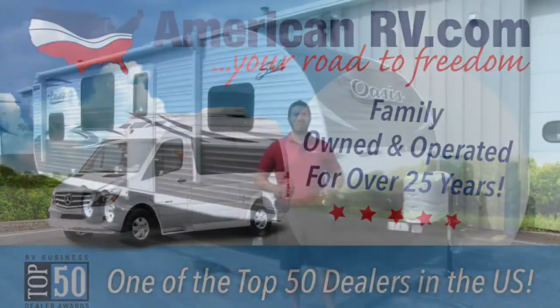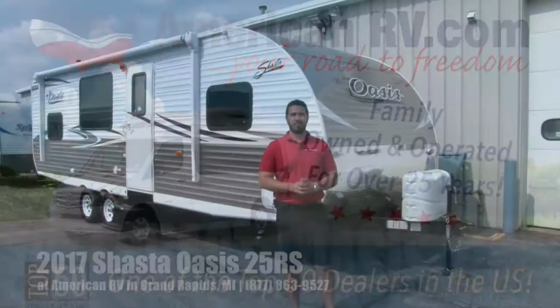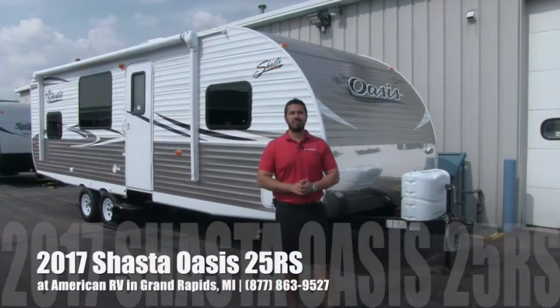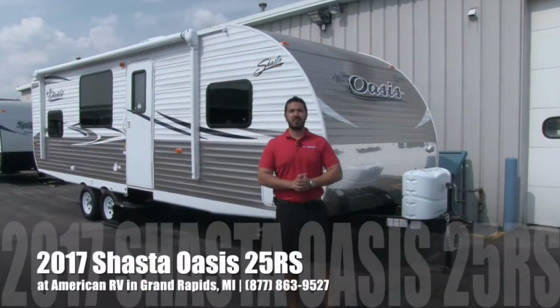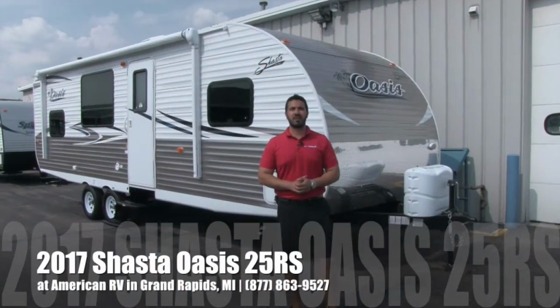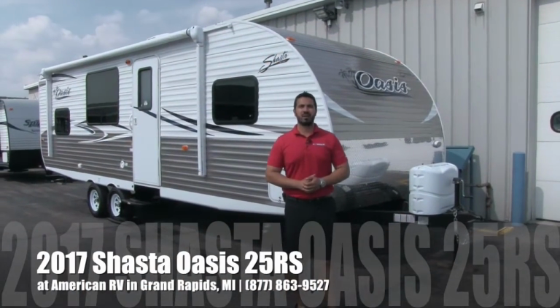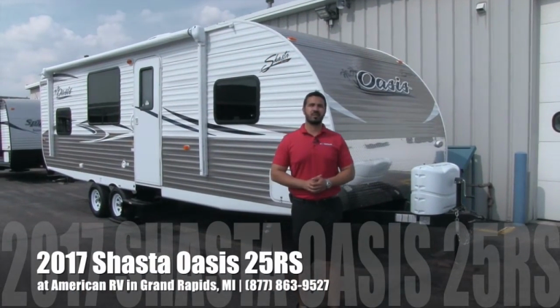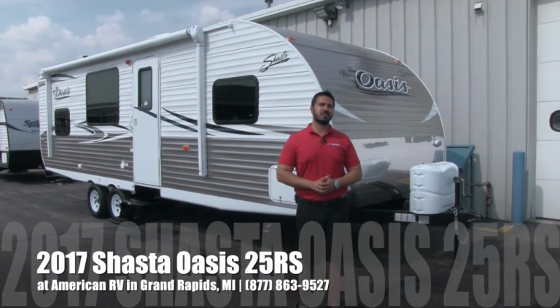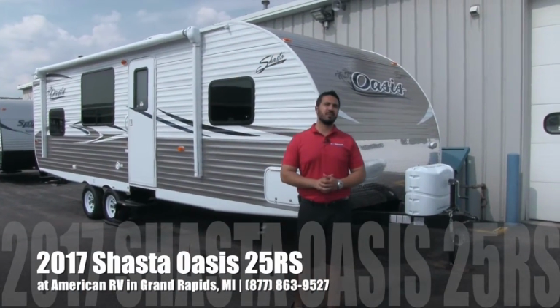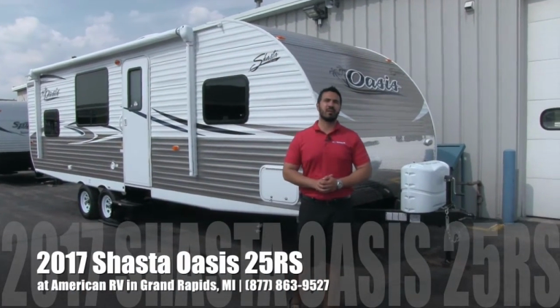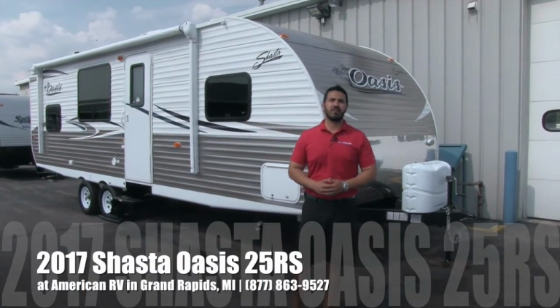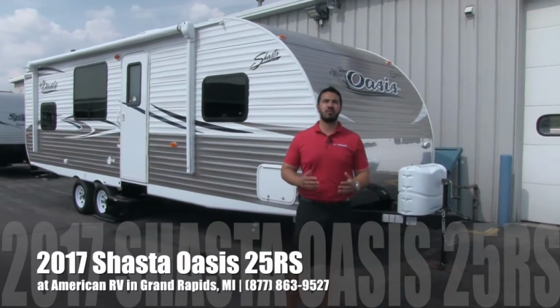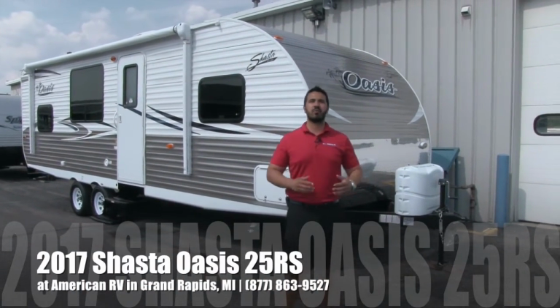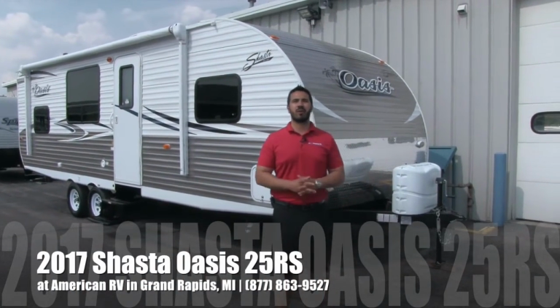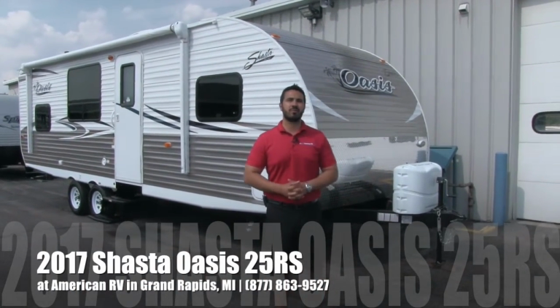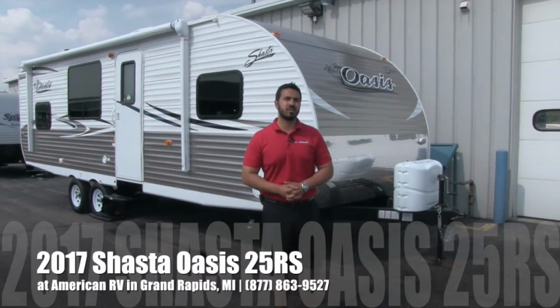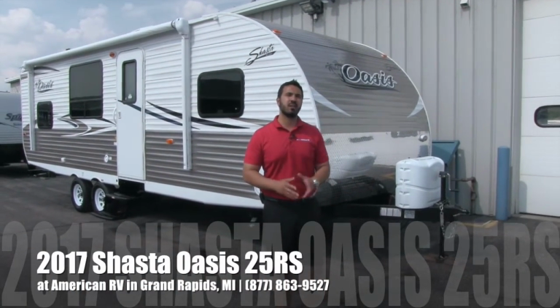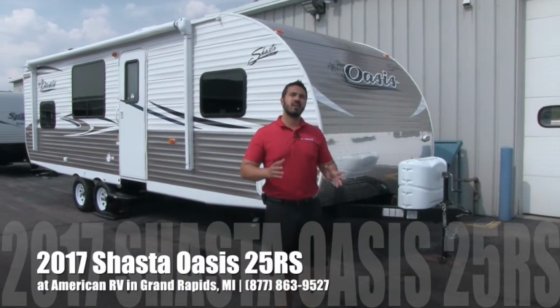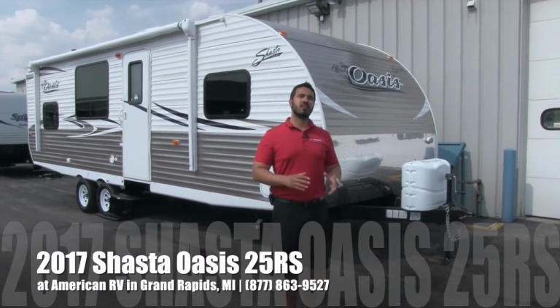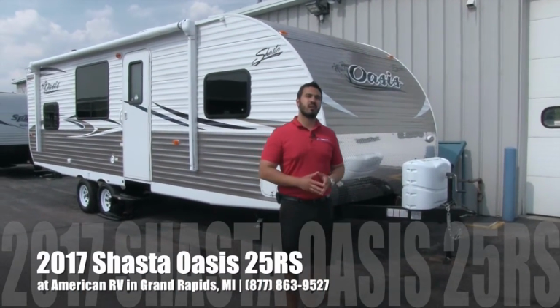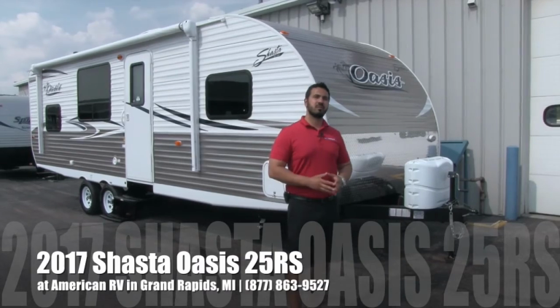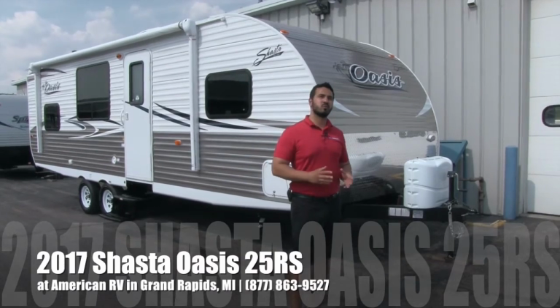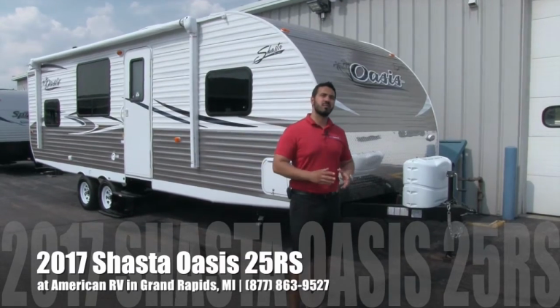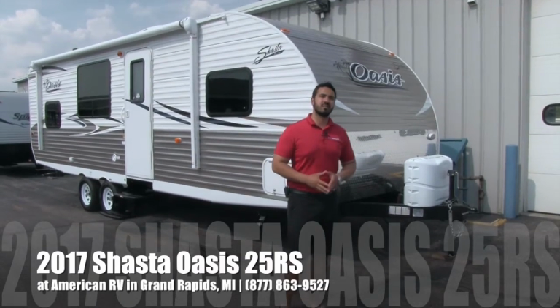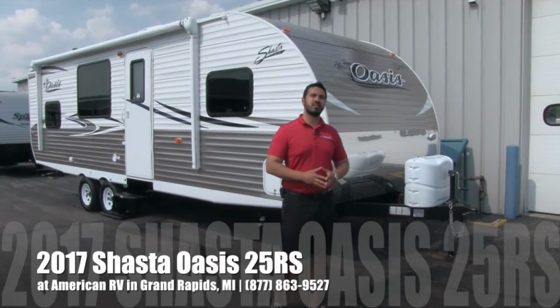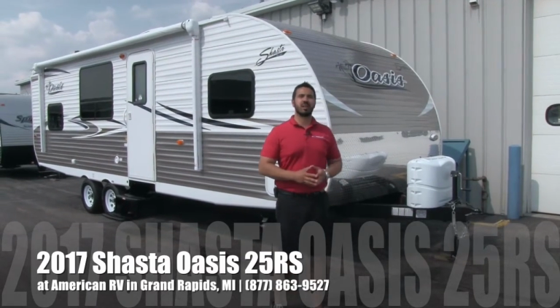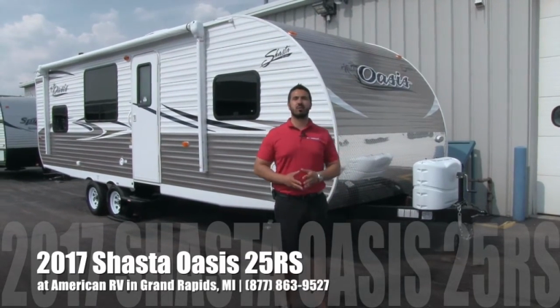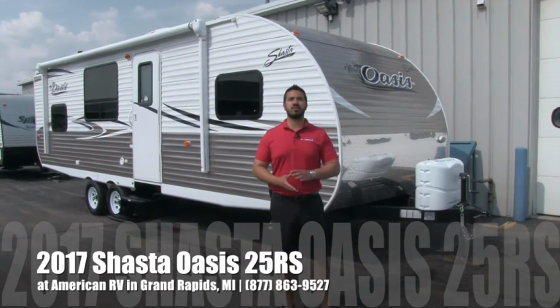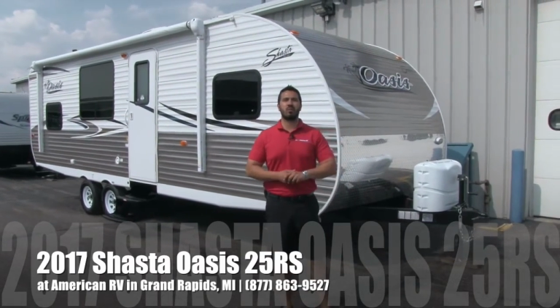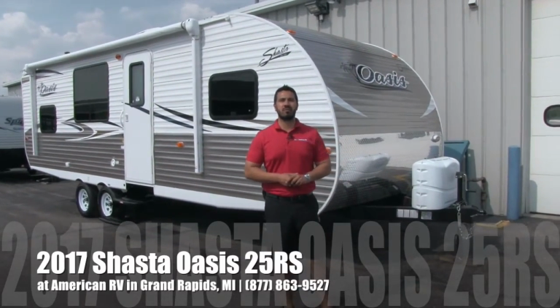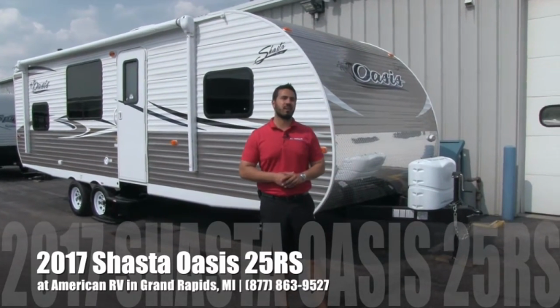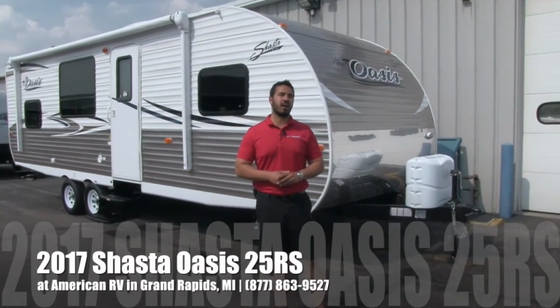Hi folks, I'm Ian Baker, the product specialist here at American RV in beautiful Grand Rapids, Michigan. Today I'm going to talk to you about the 2017 Shasta Oasis 25 RS.